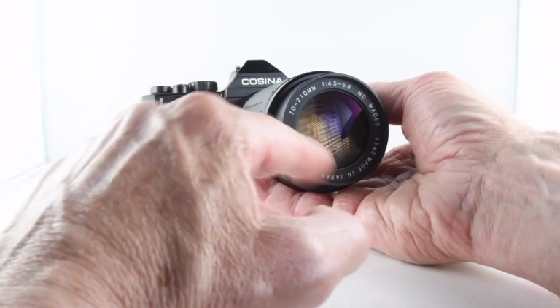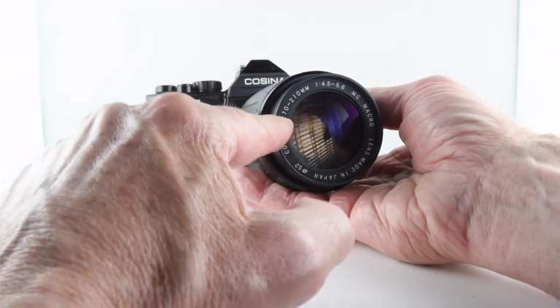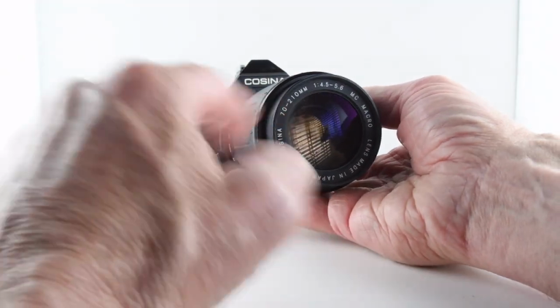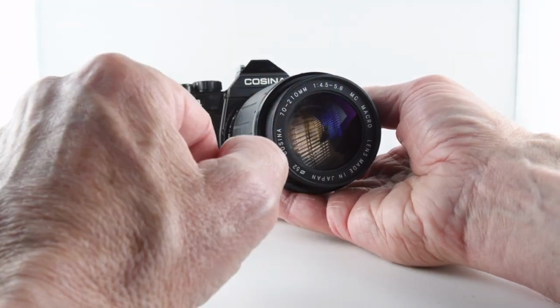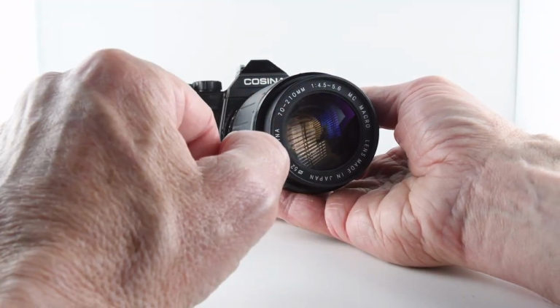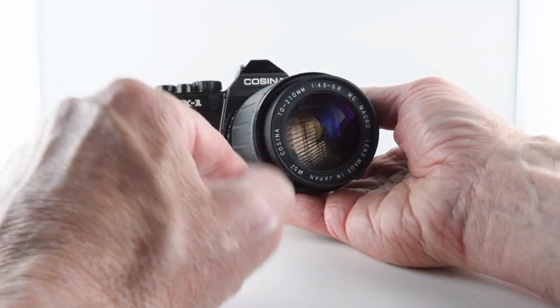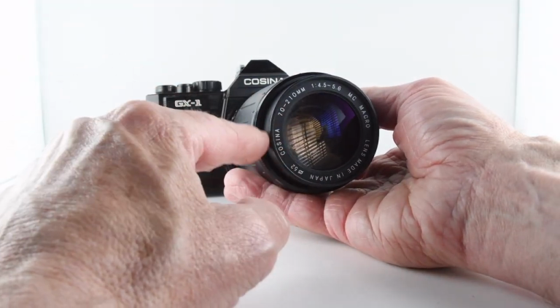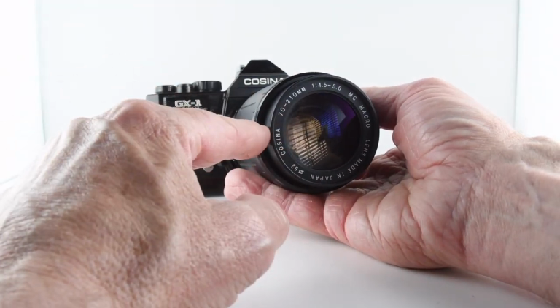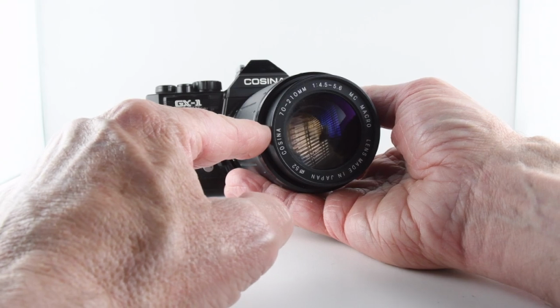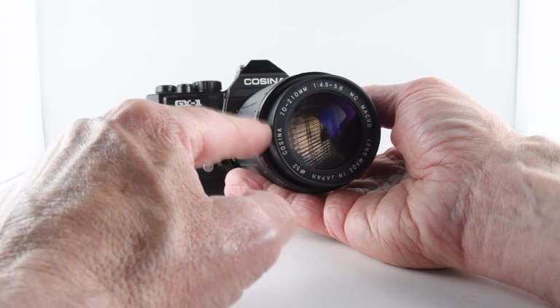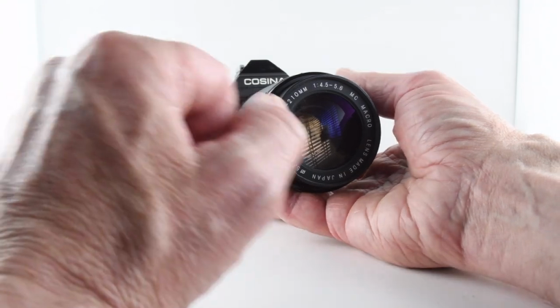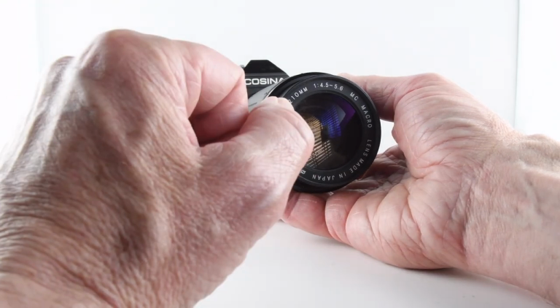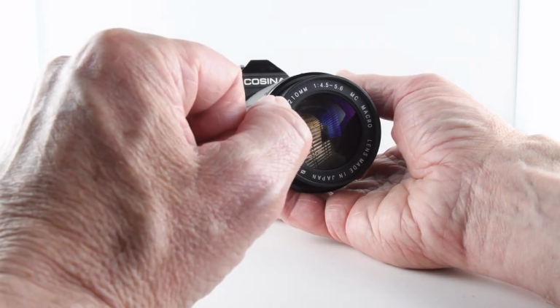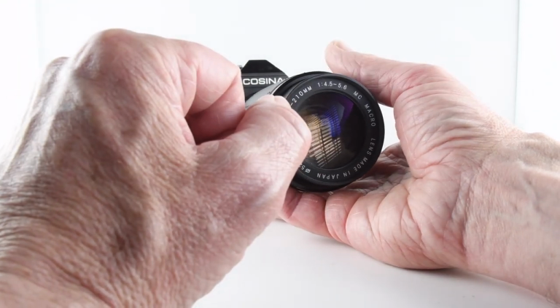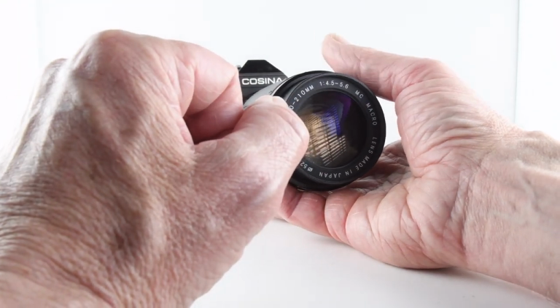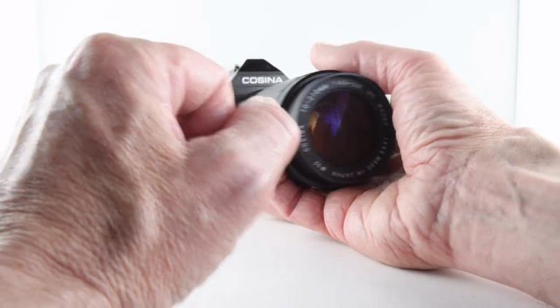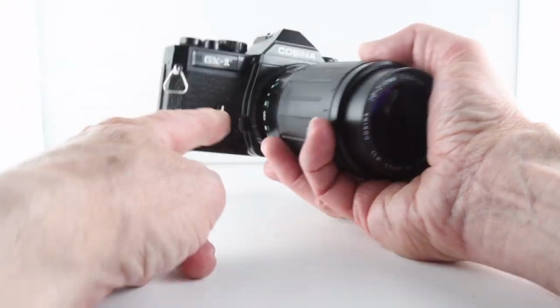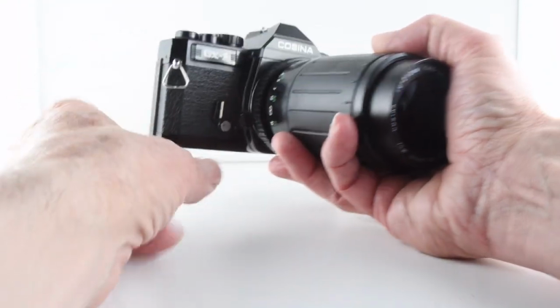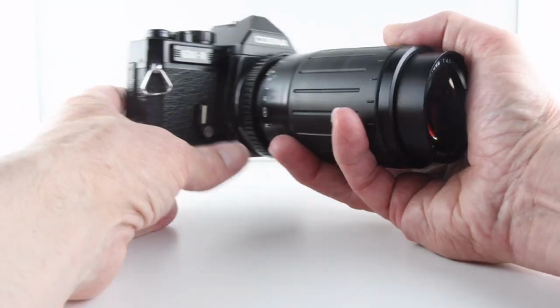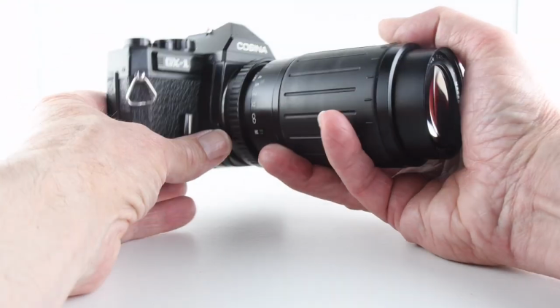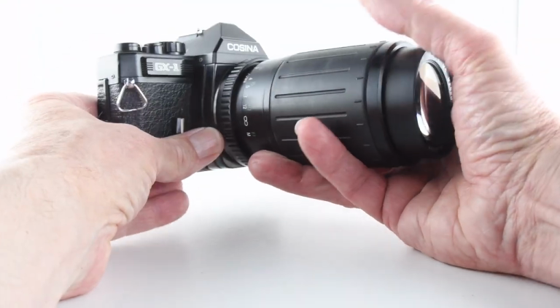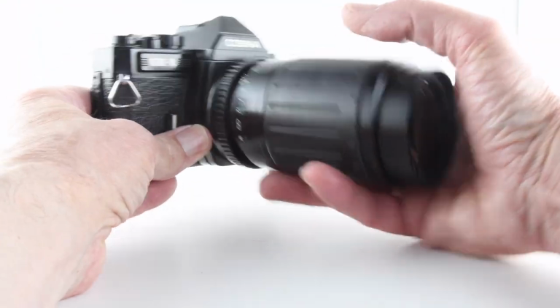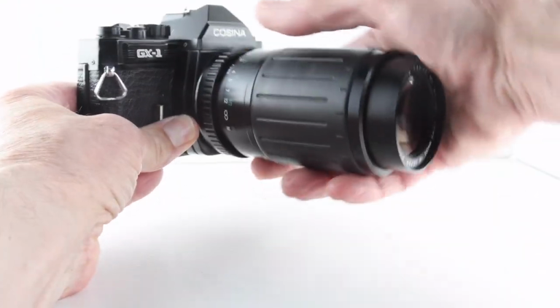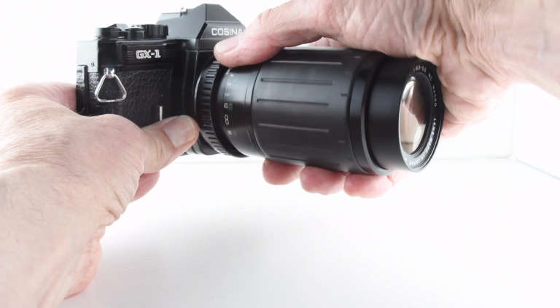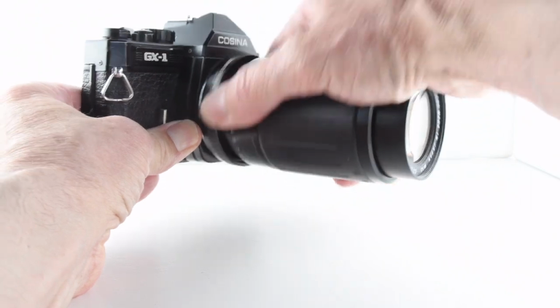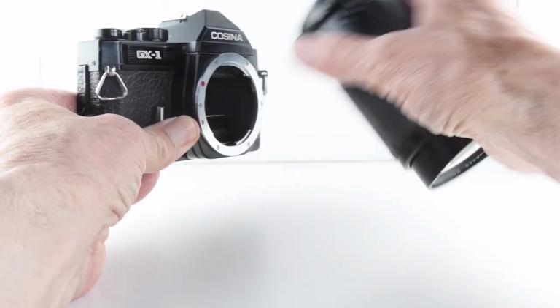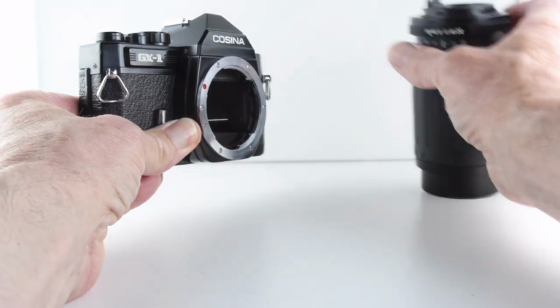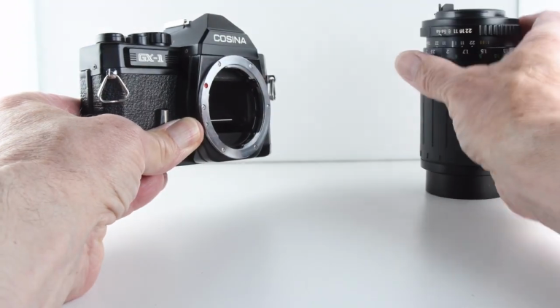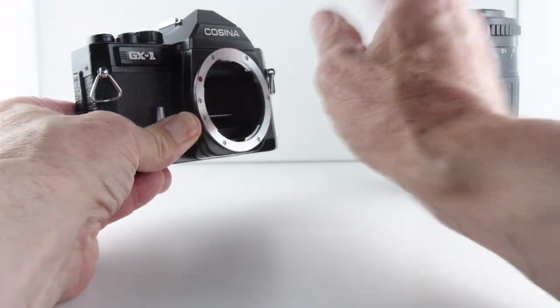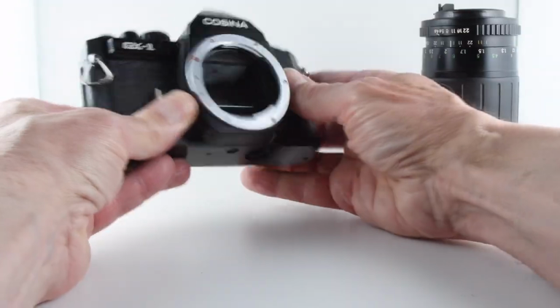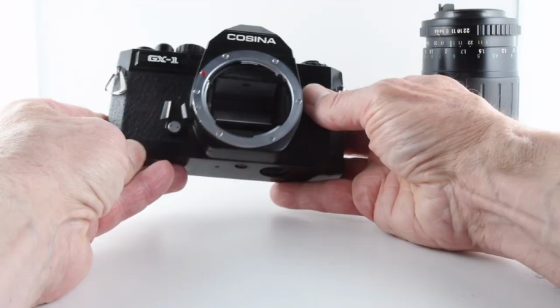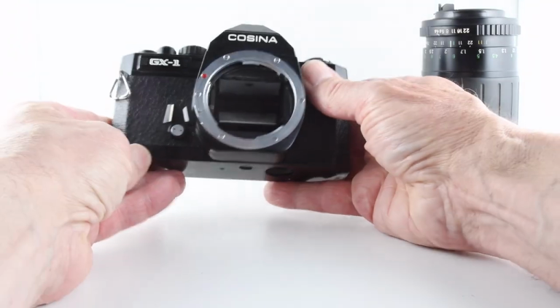I put the 70 to 210 Cosina lens on, as befitting the camera, and to take it off we just simply depress the lens release and take the lens off.